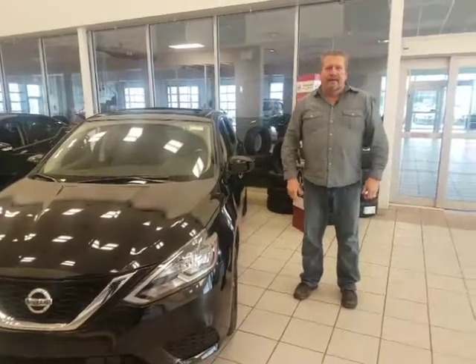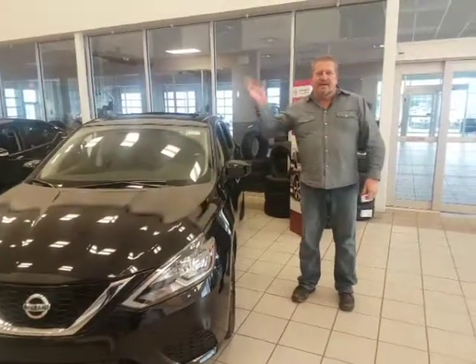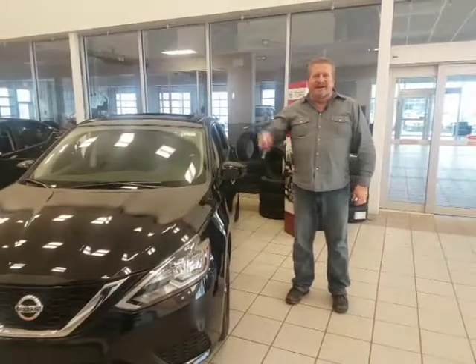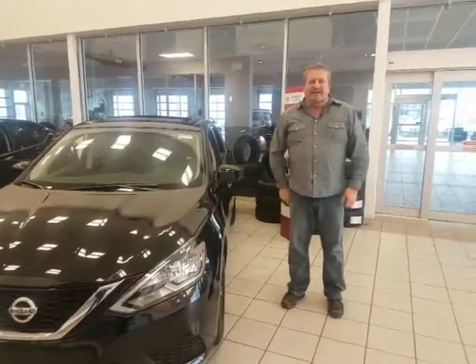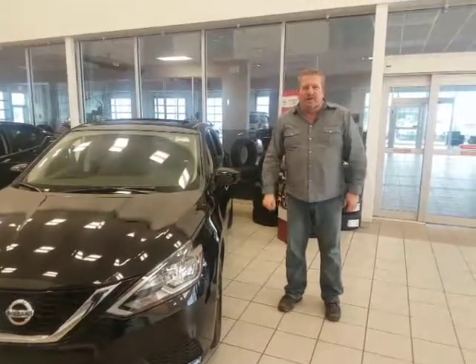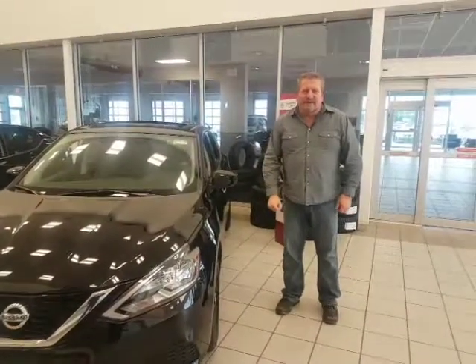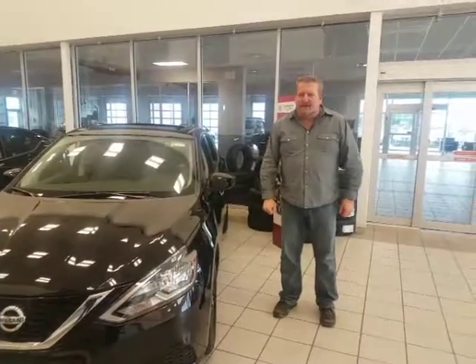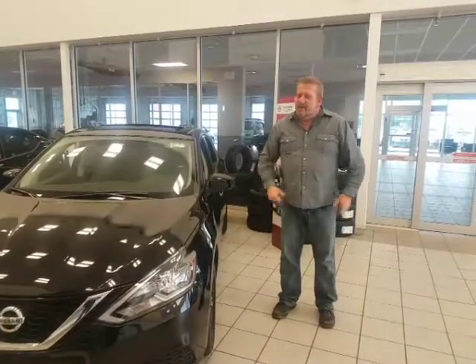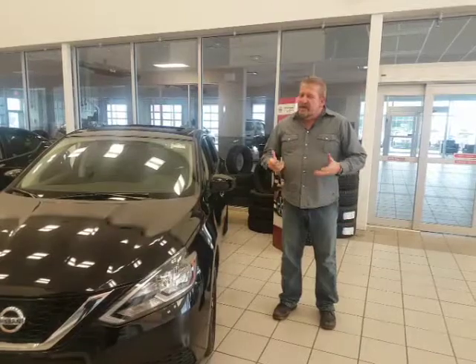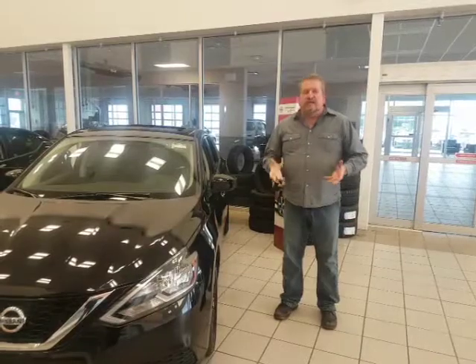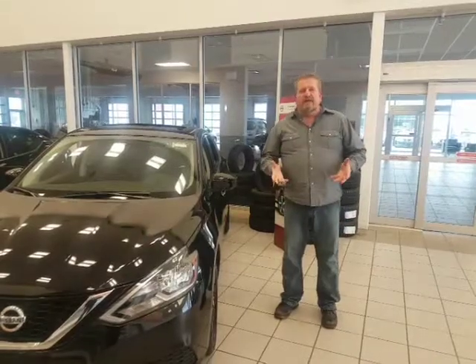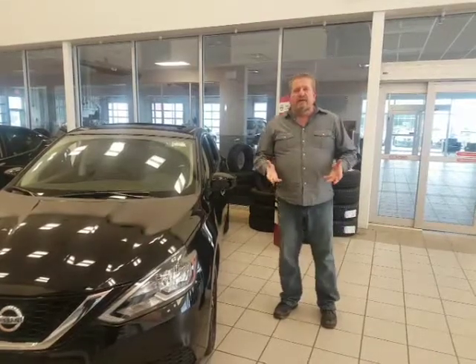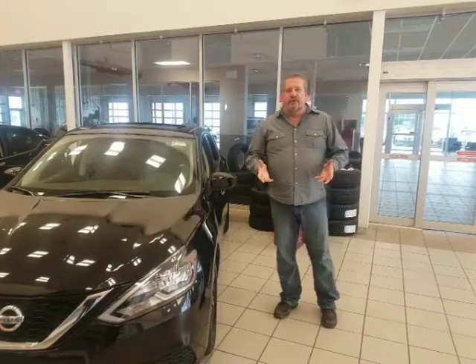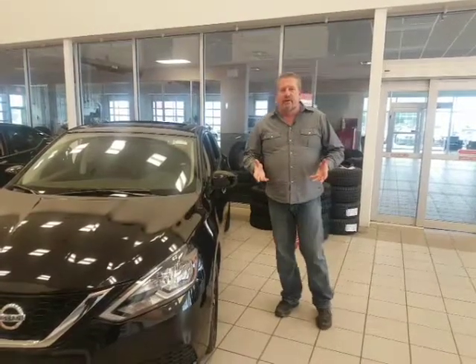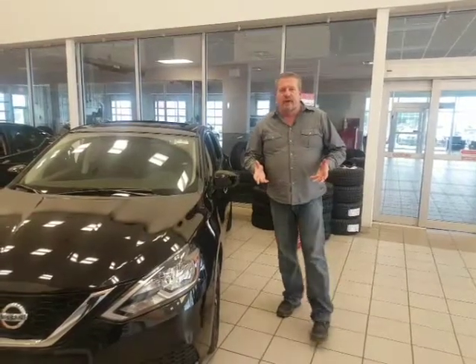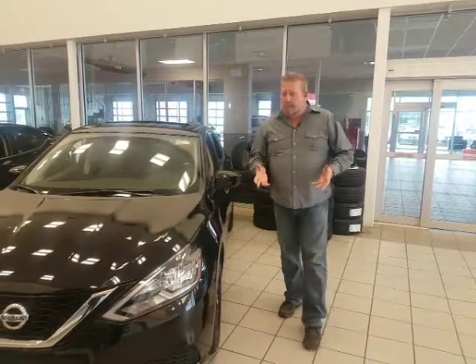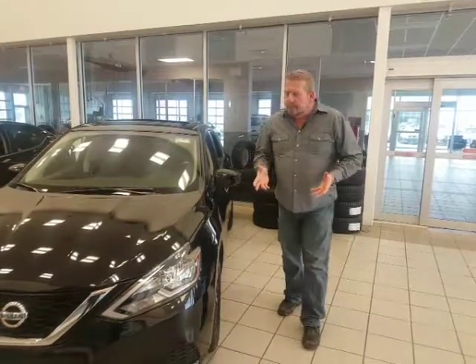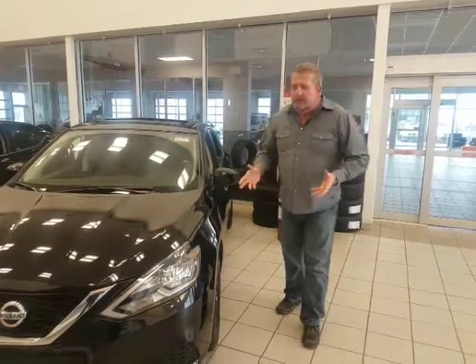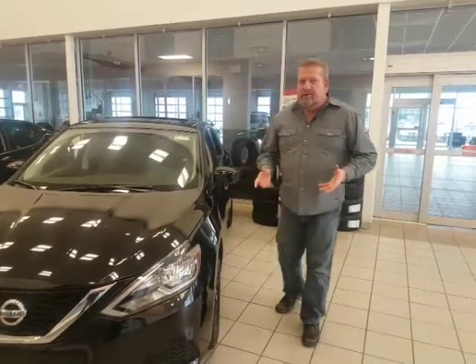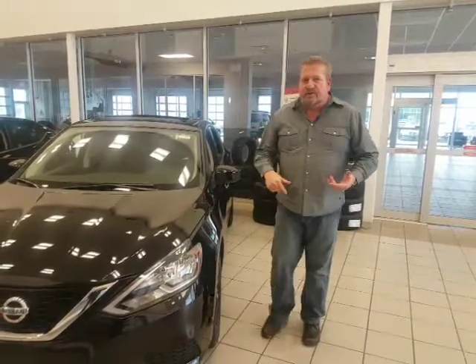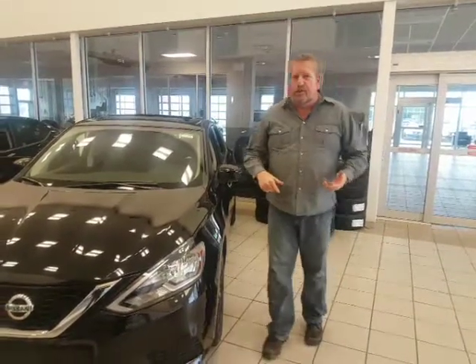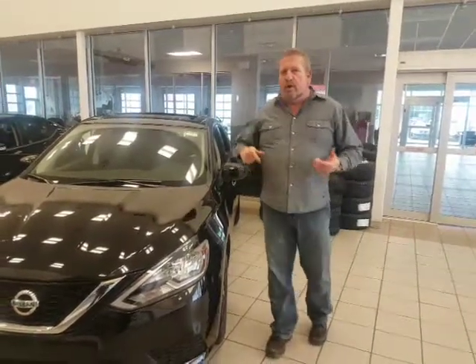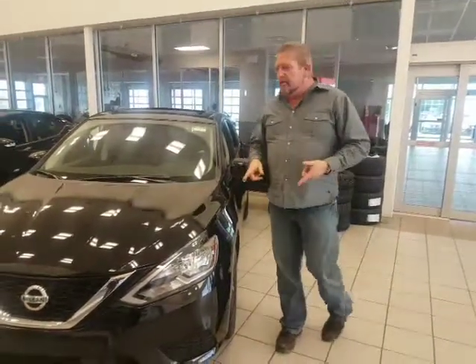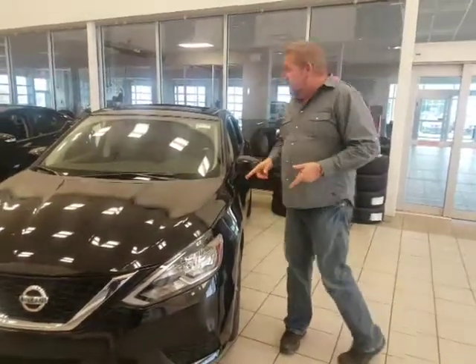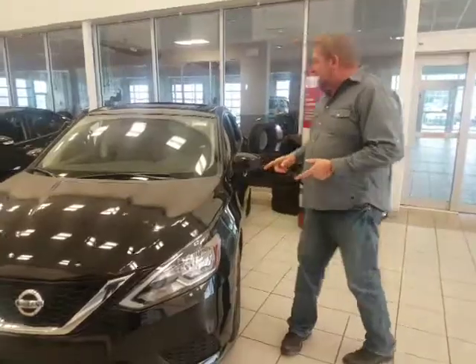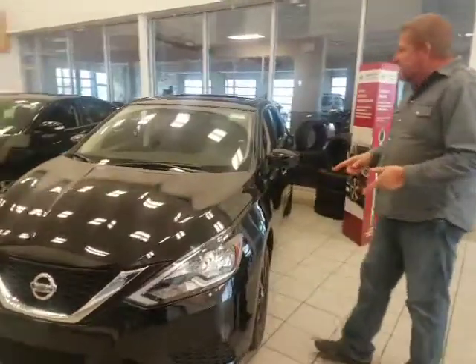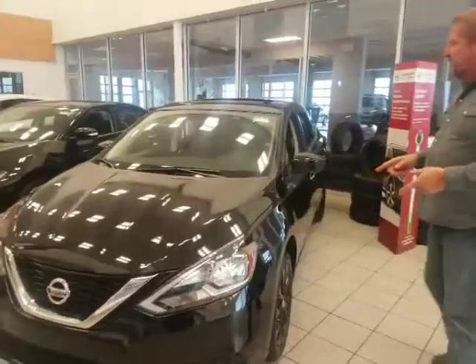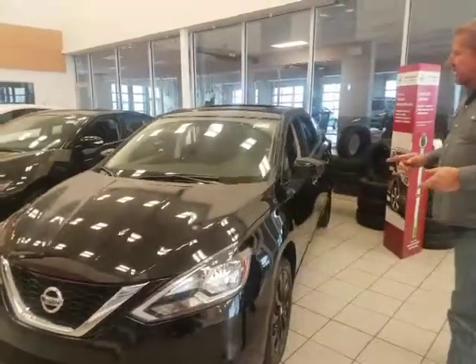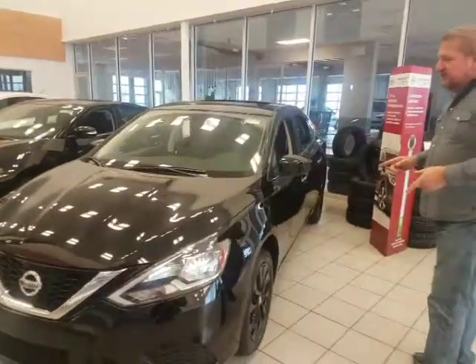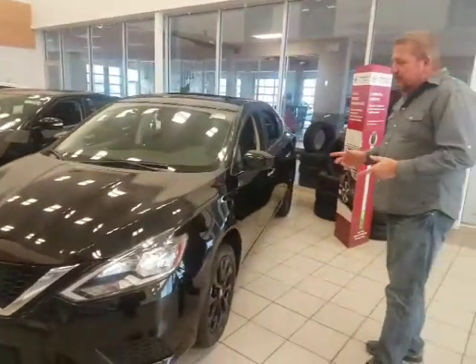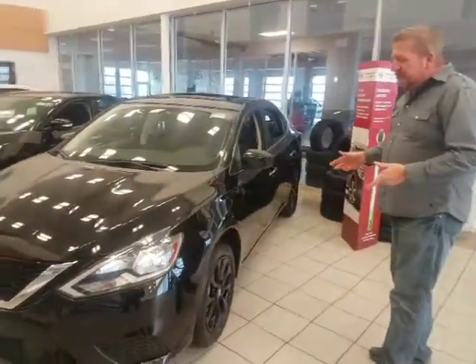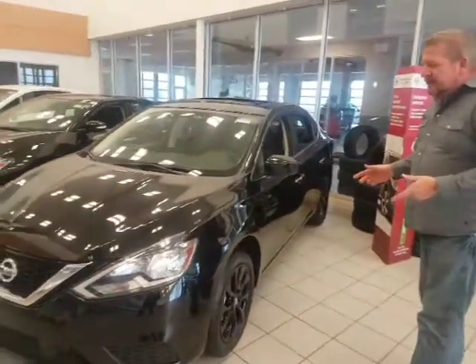Good morning, Natalie. It's Rodney here from LA Nissan. Just like I promised you, I was going to do a personal video just for you on the 2018 Nissan Sentra Midnight Edition.